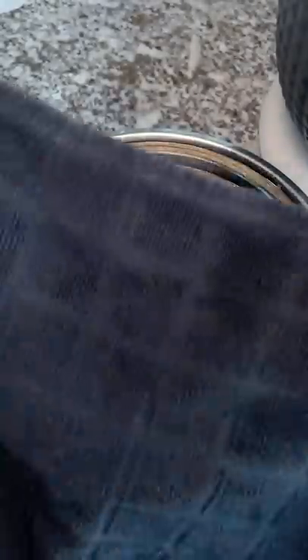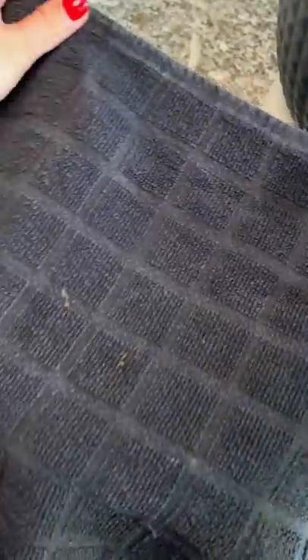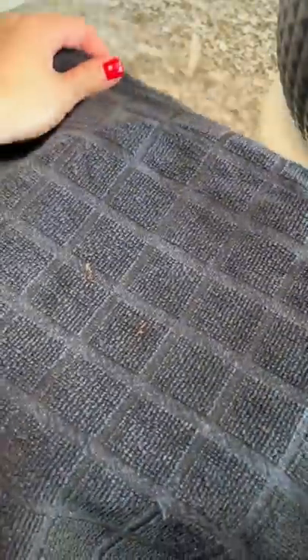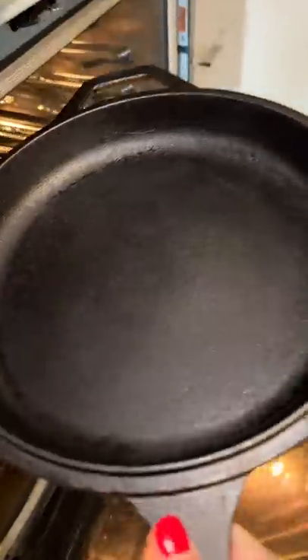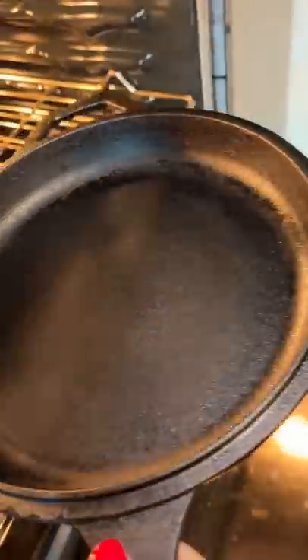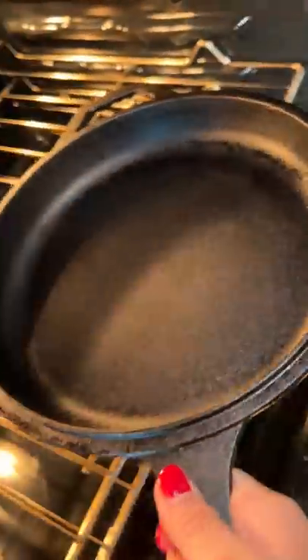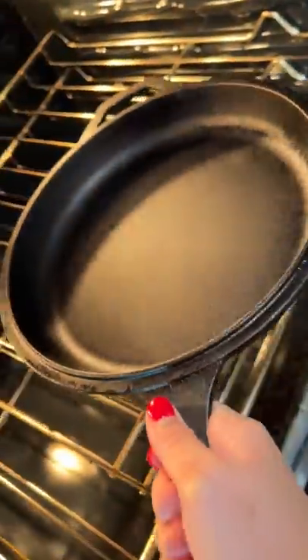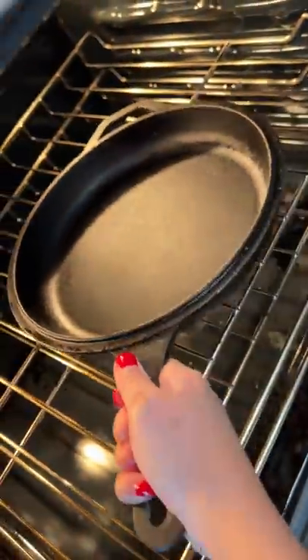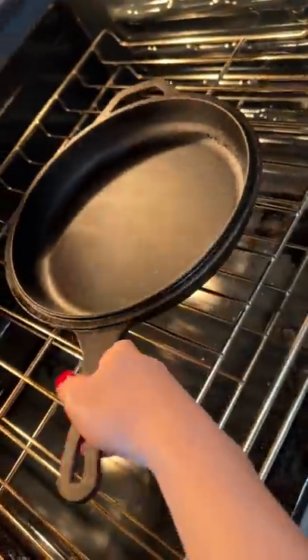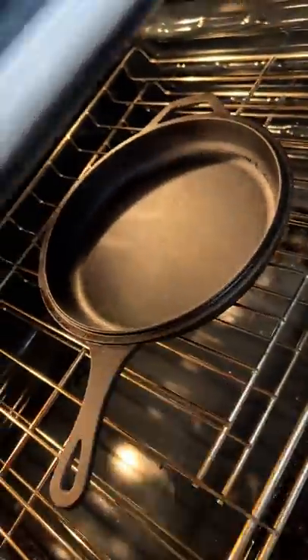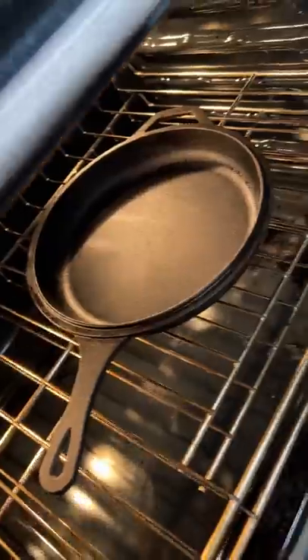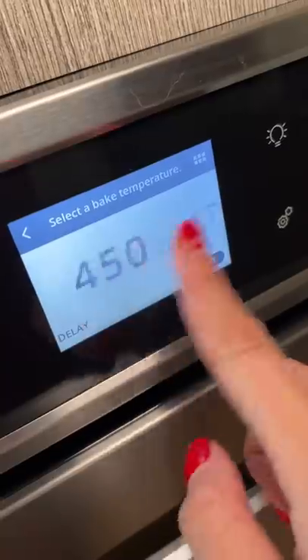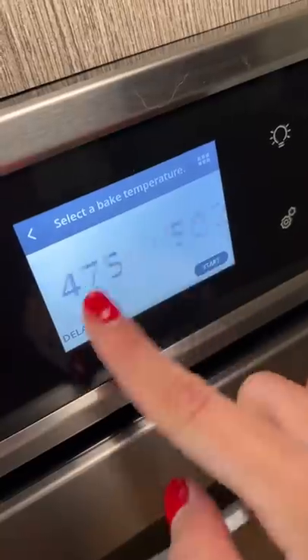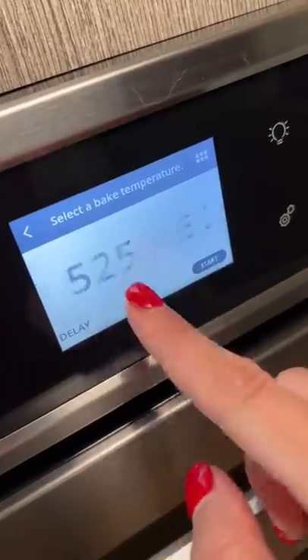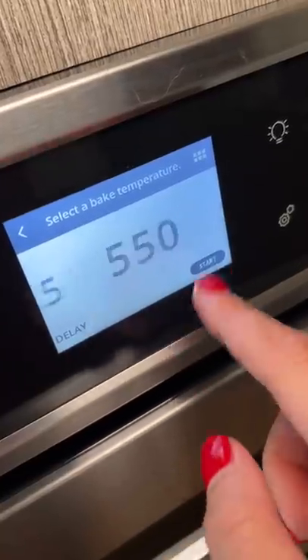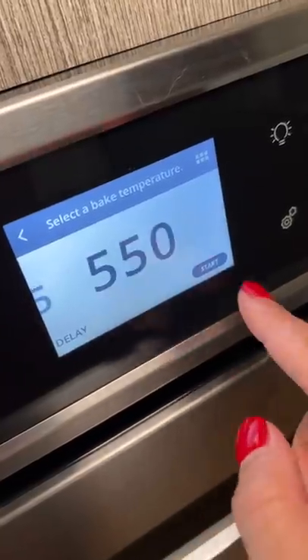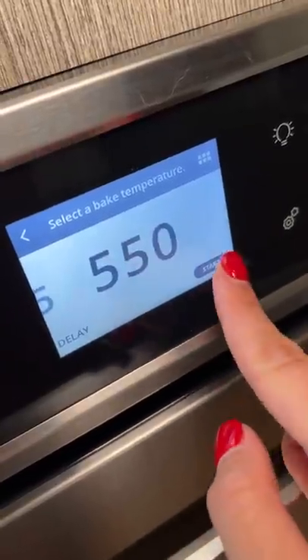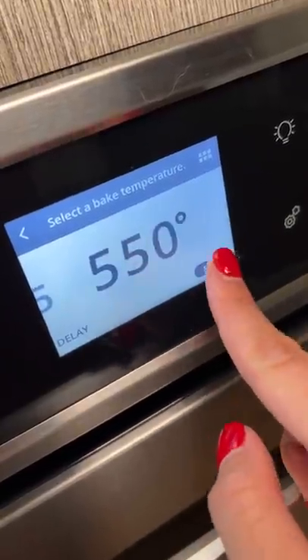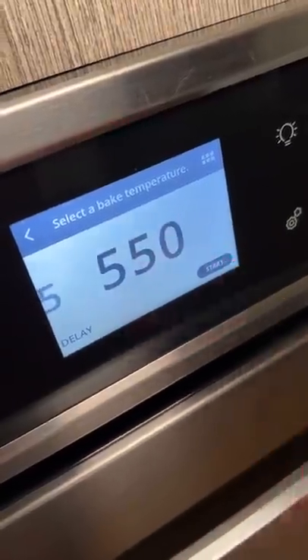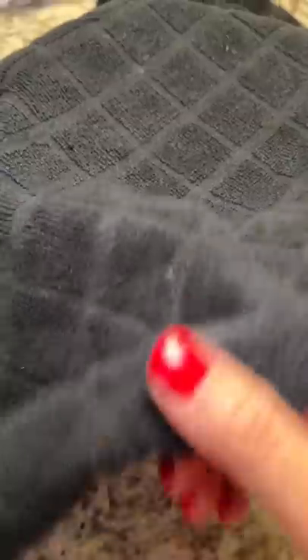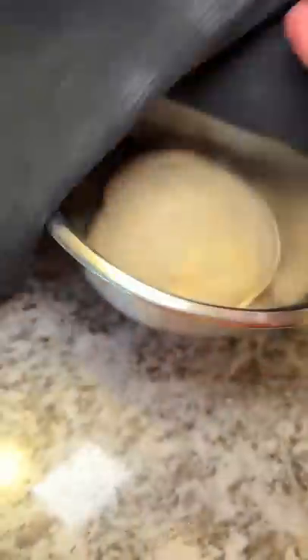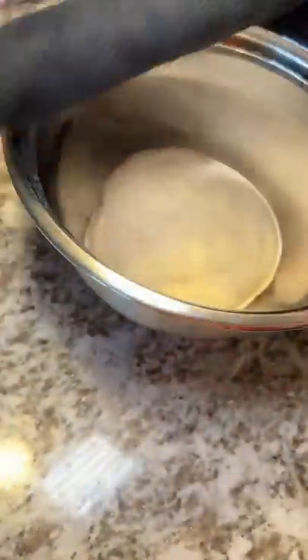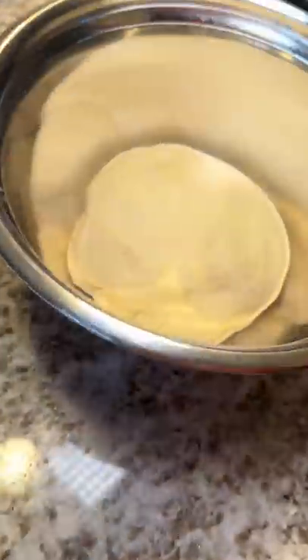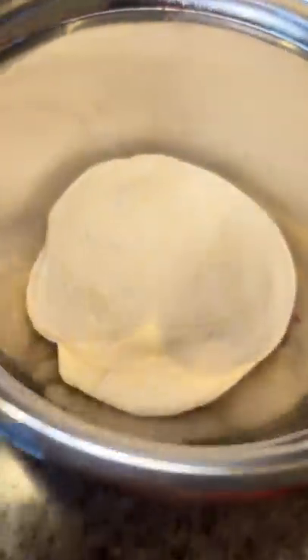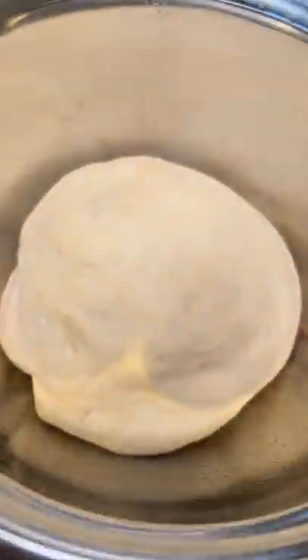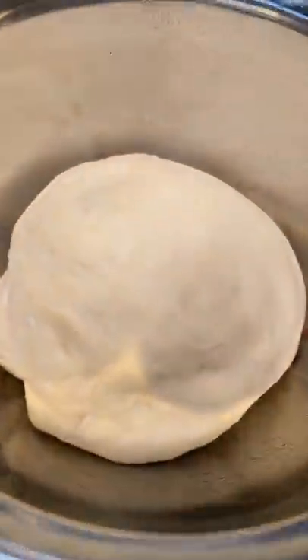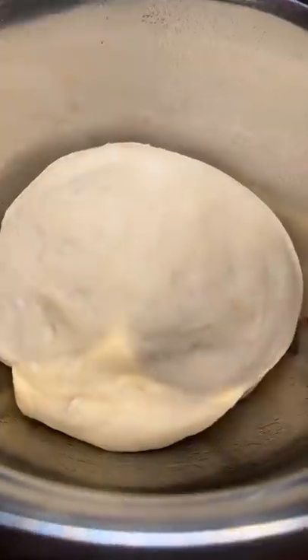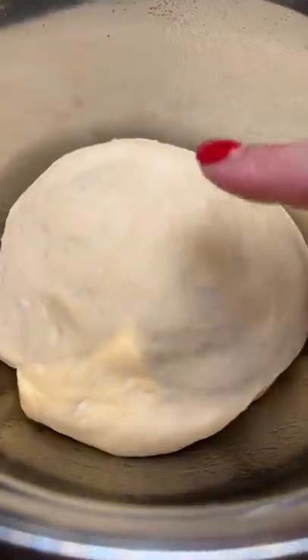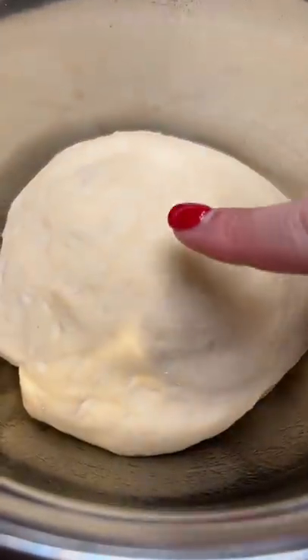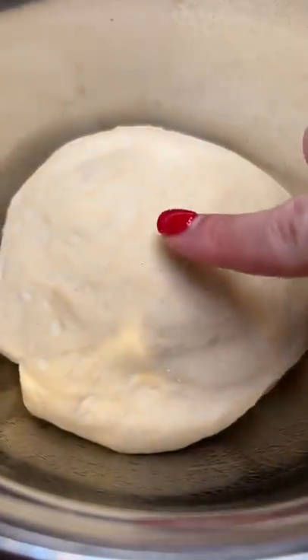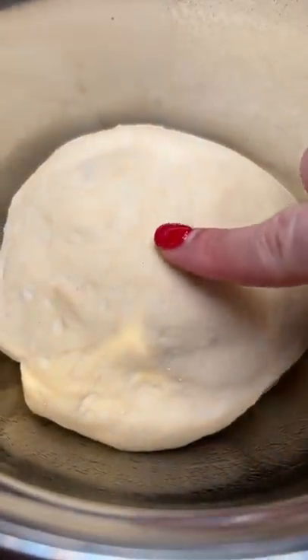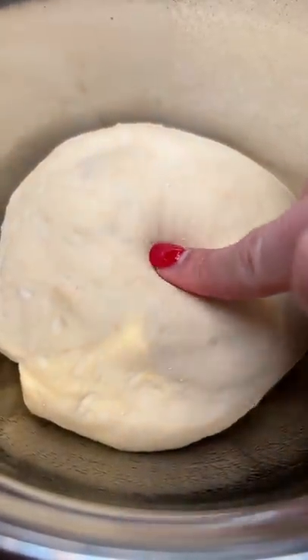Next thing I'm changing is heating up the cast iron skillet as I preheat my oven to 550 degrees Fahrenheit, compared to the 500 I did yesterday. I'm hoping this will help develop a better crust.